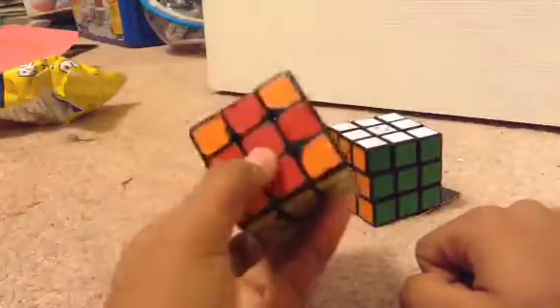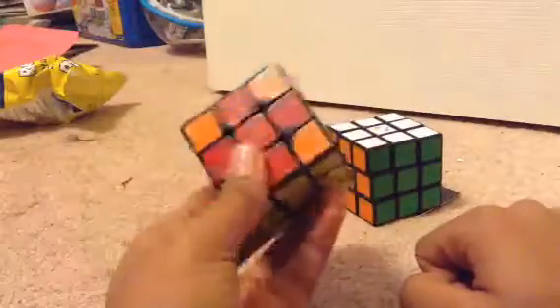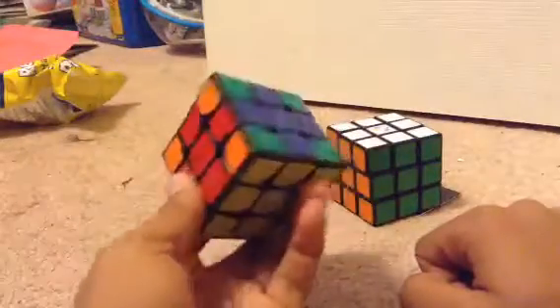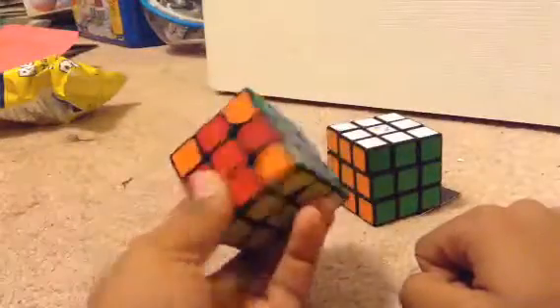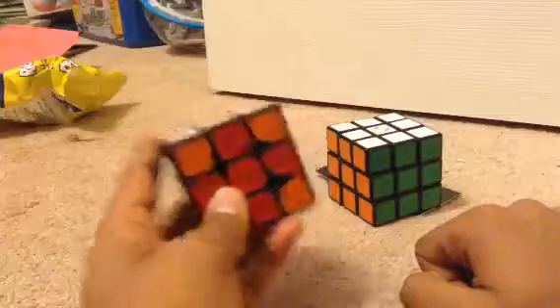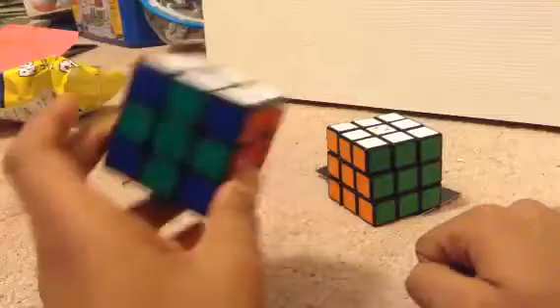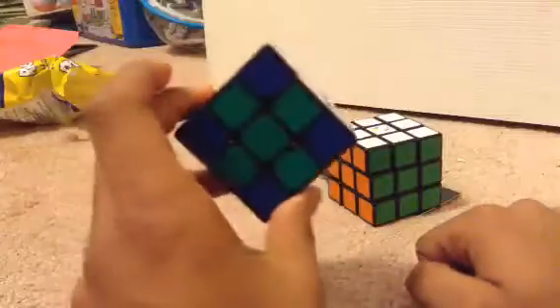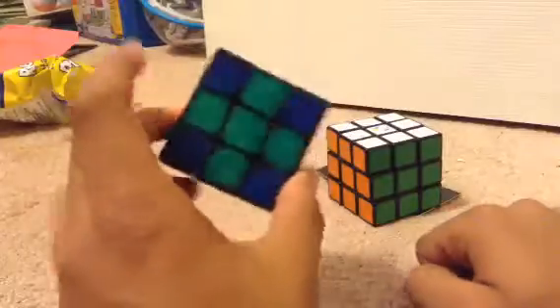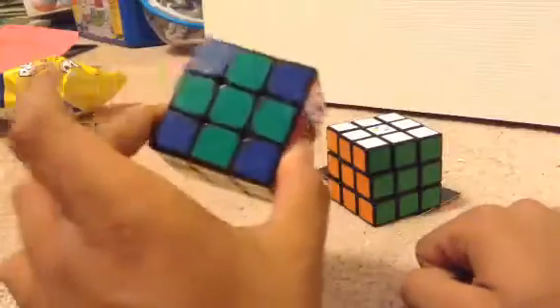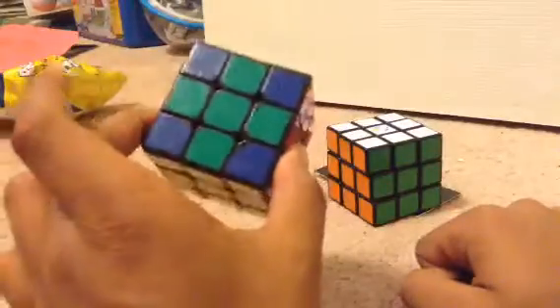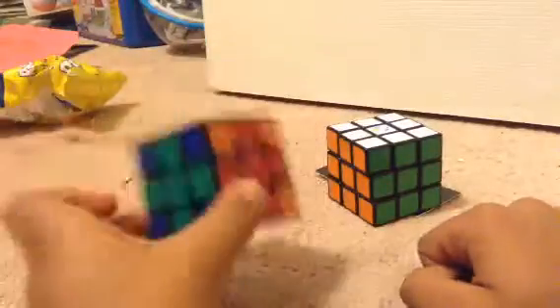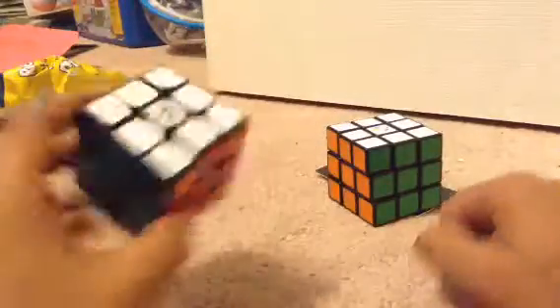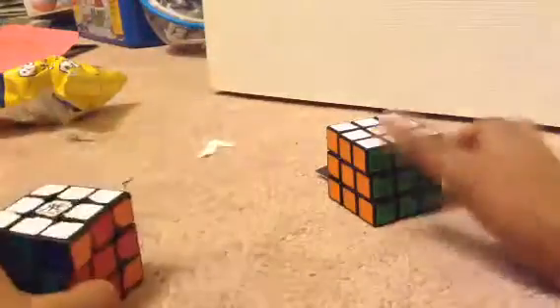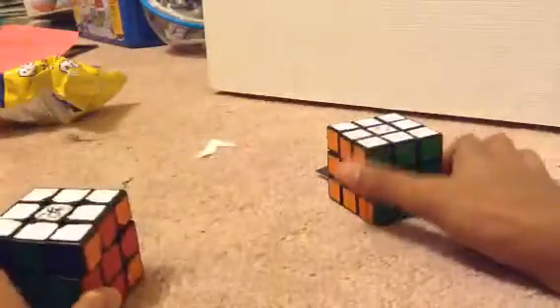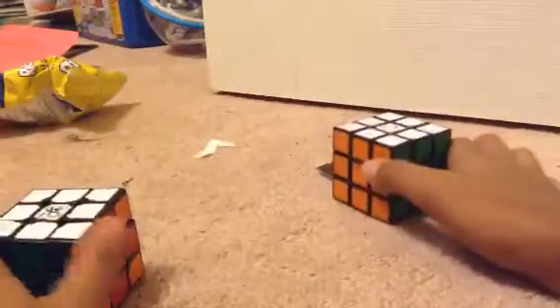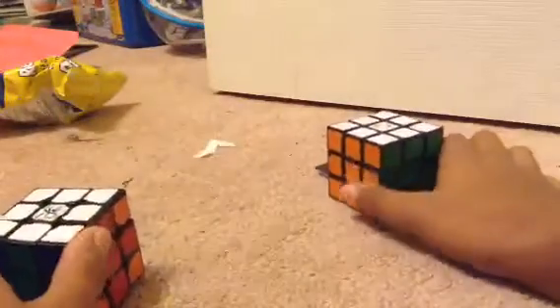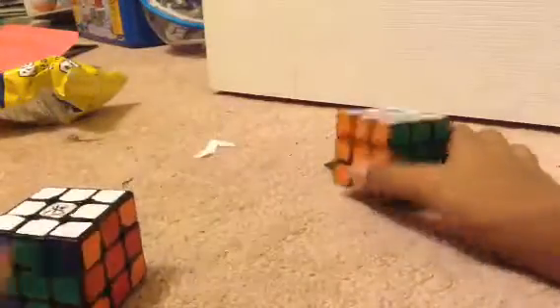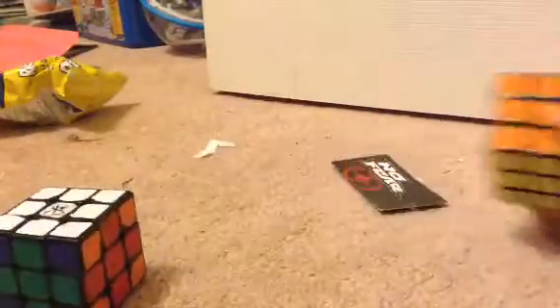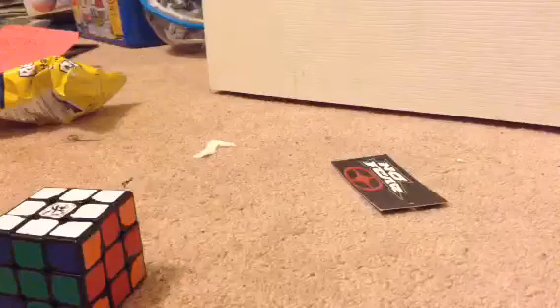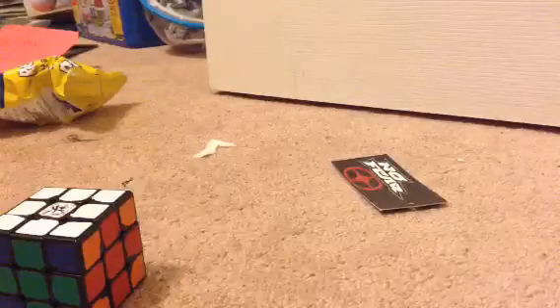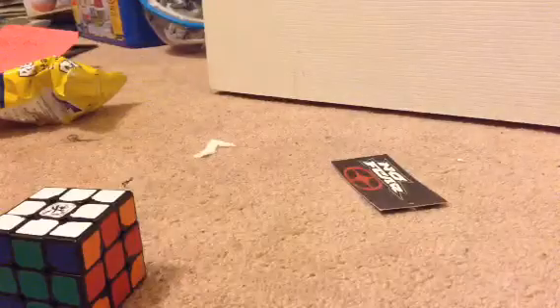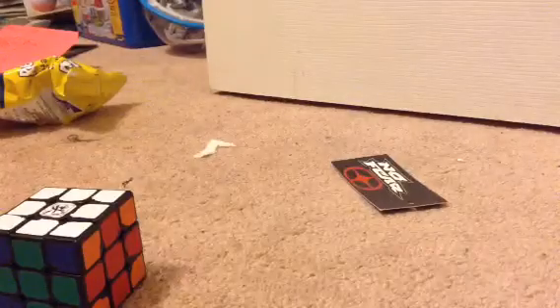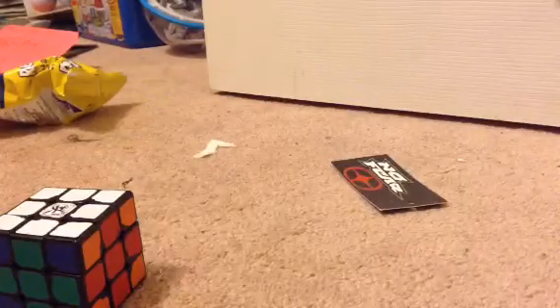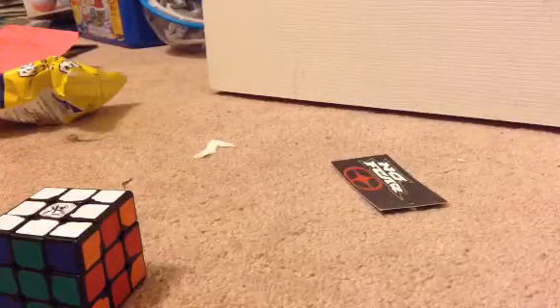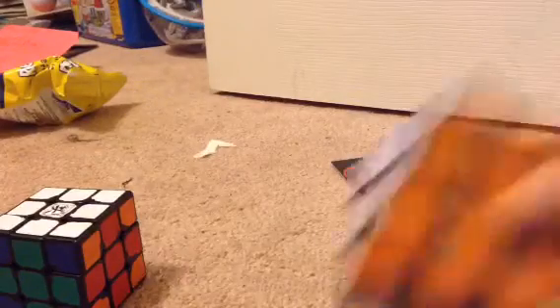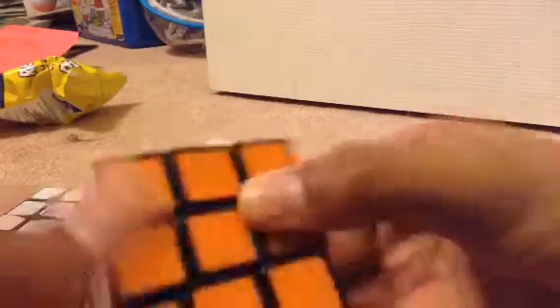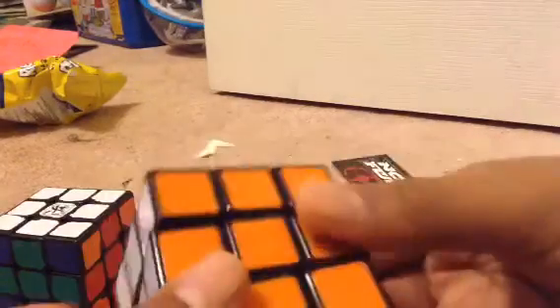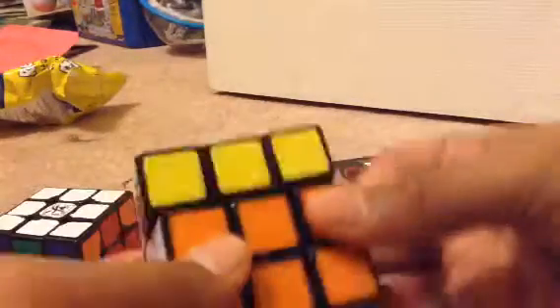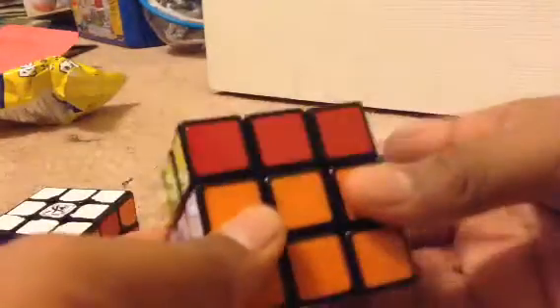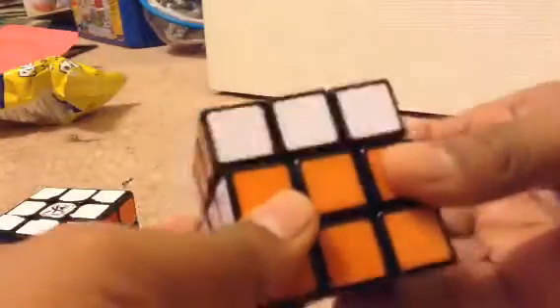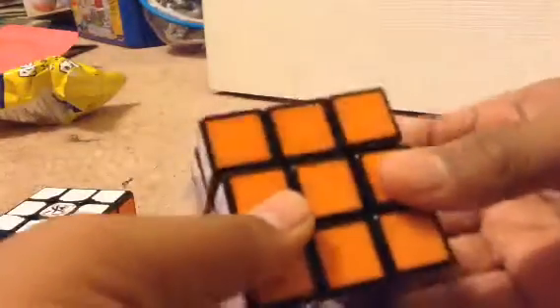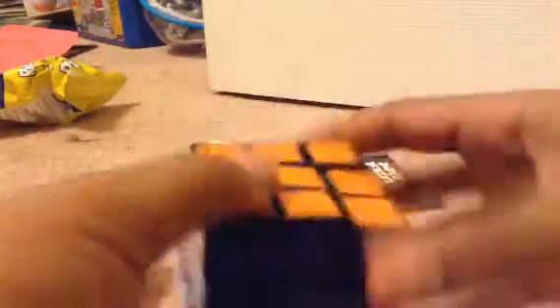I've tried, but I haven't been able to find an easy way to do it. I'm going to be showing you on my Rubik's Cube, which is my main one. I lubricated it with Vaseline, and now it turns amazing.